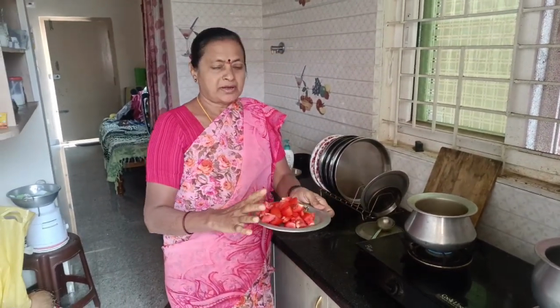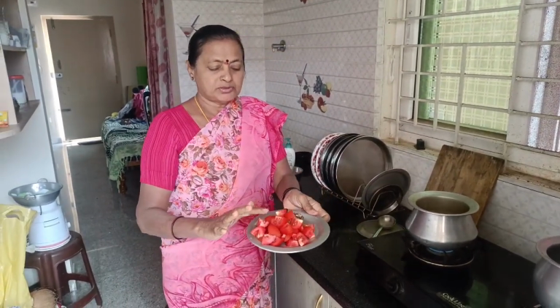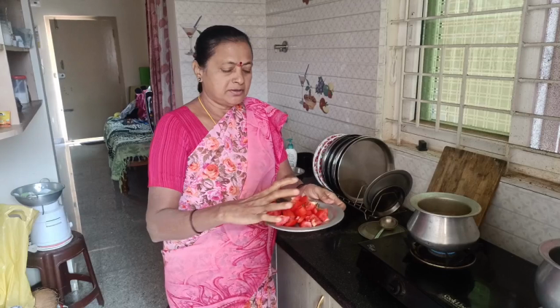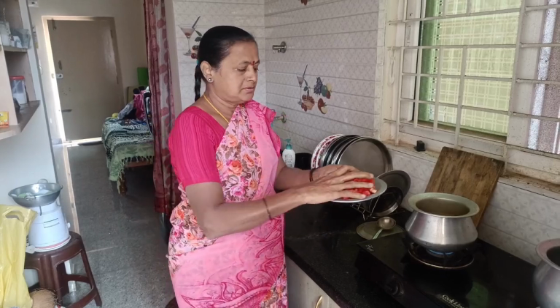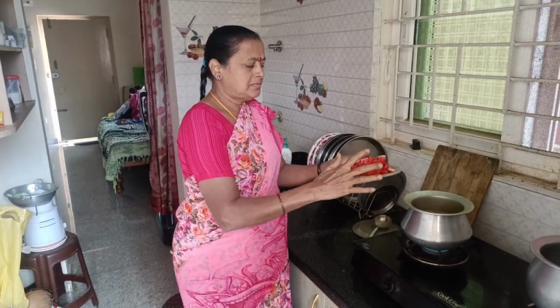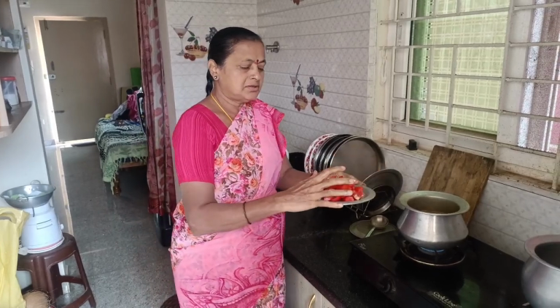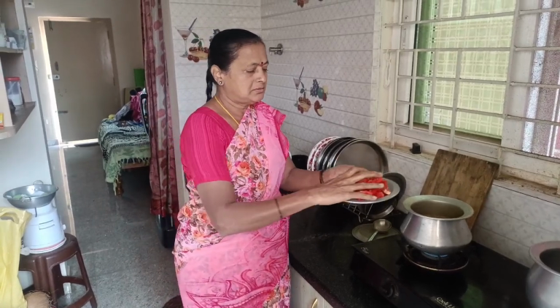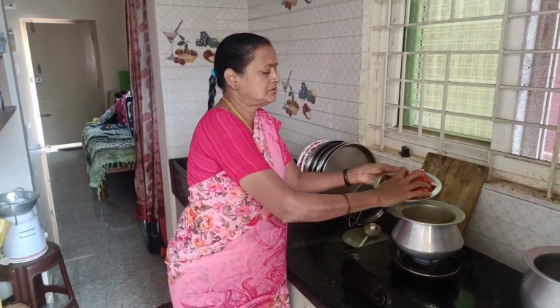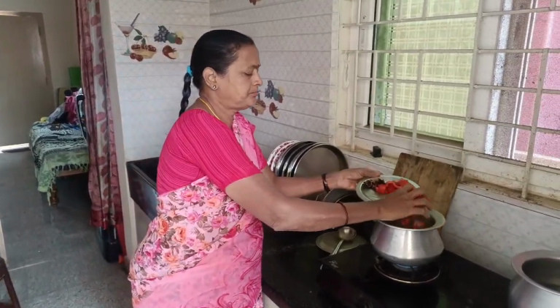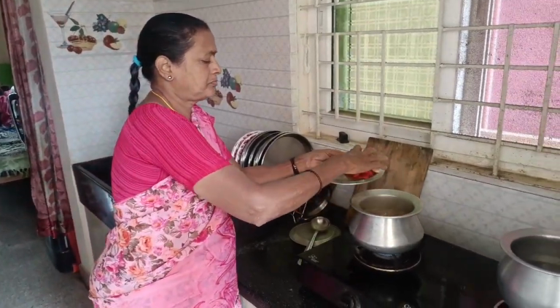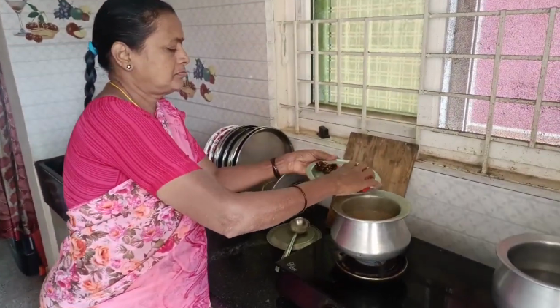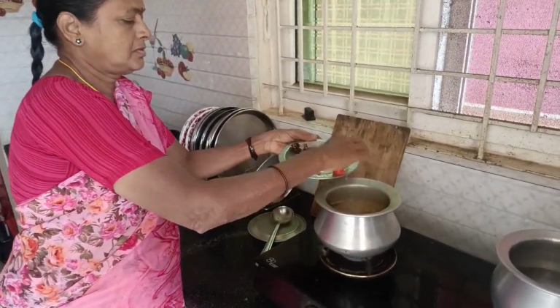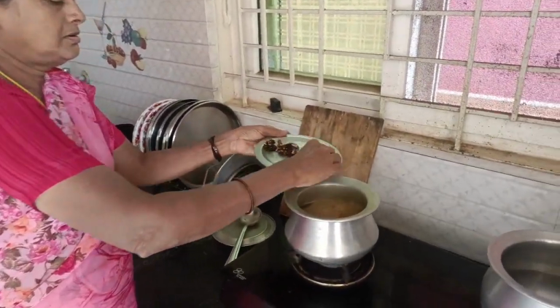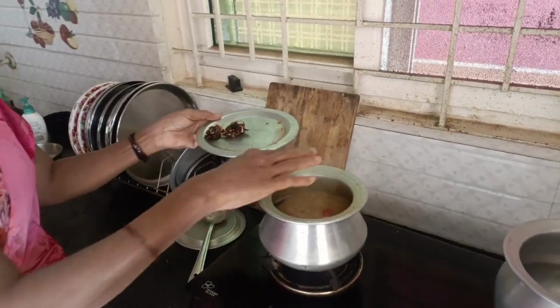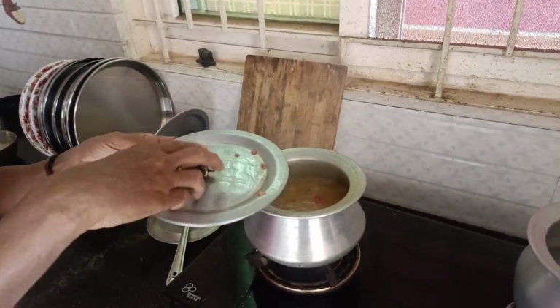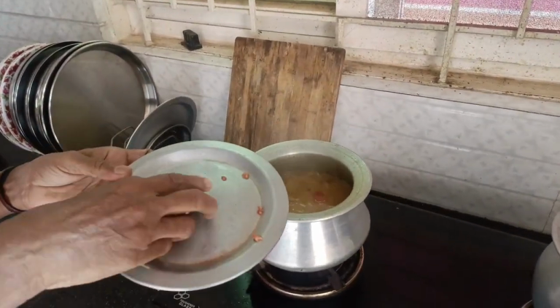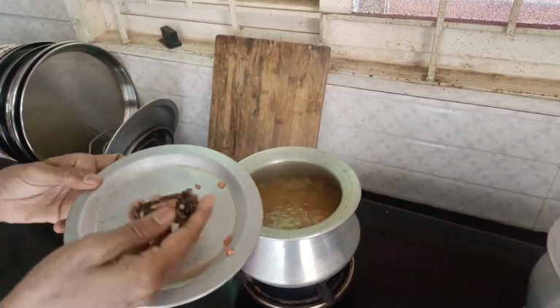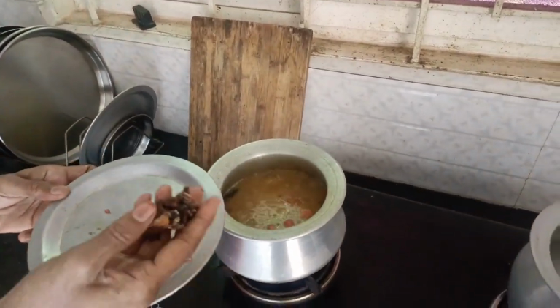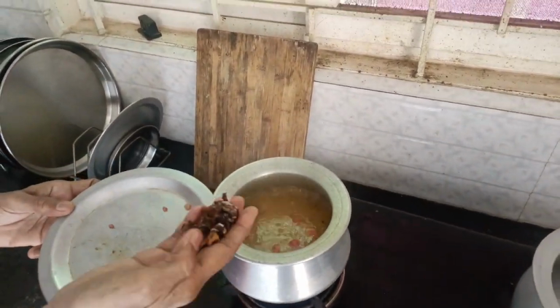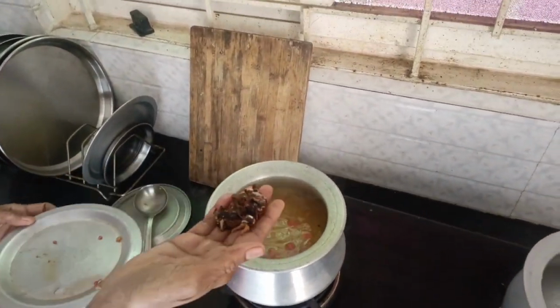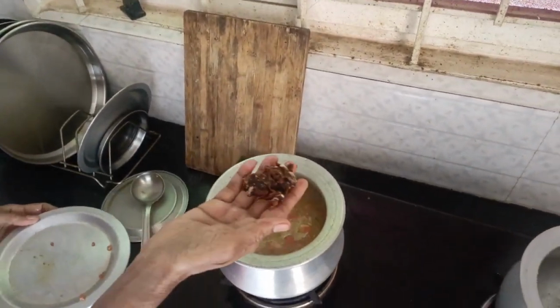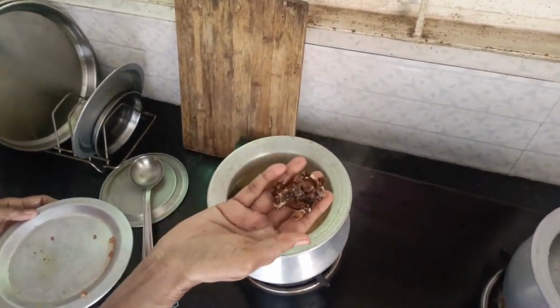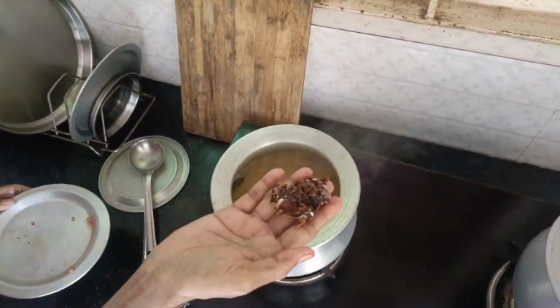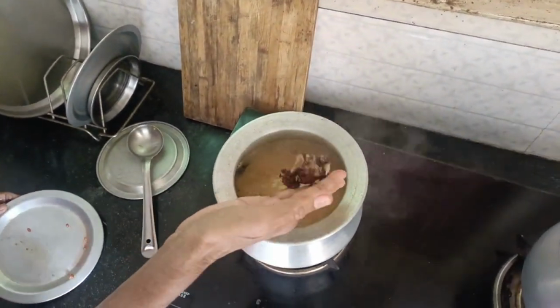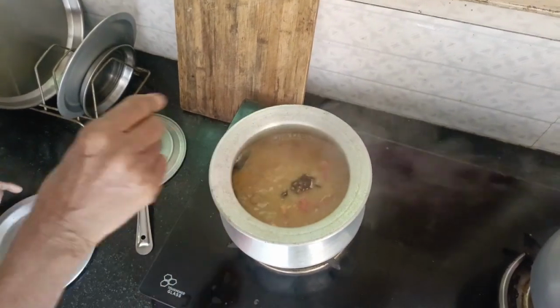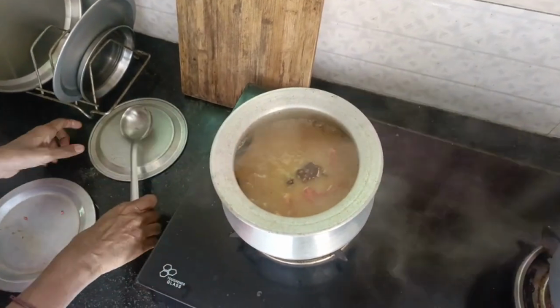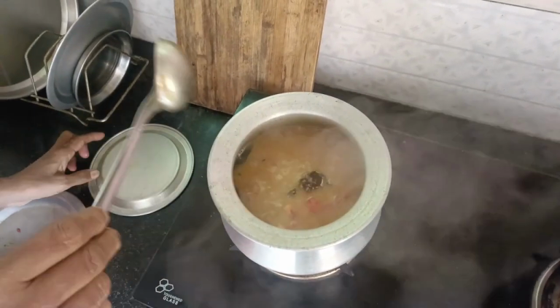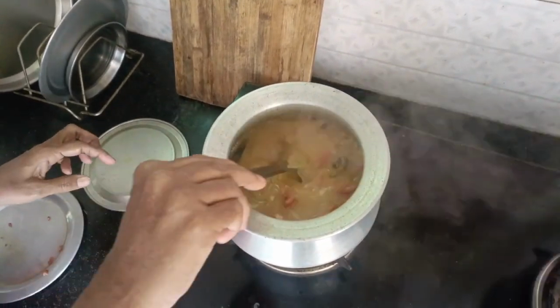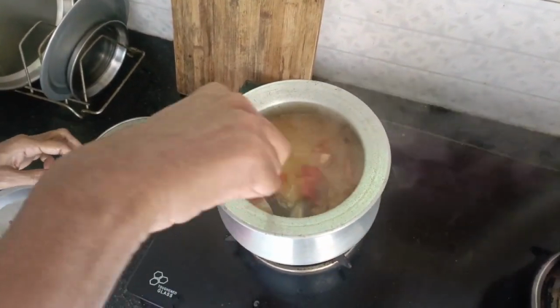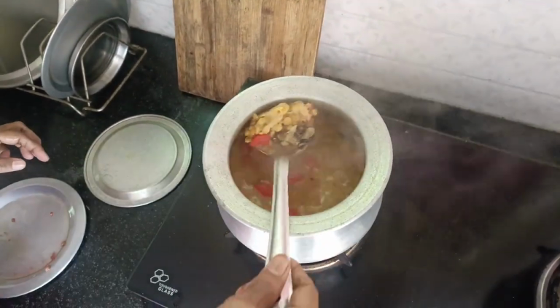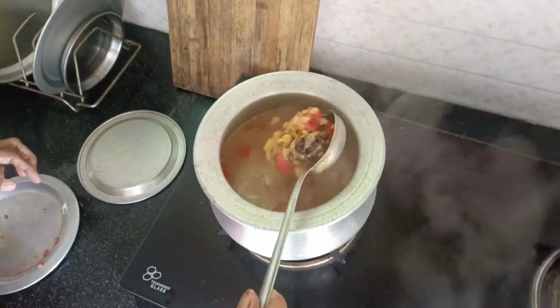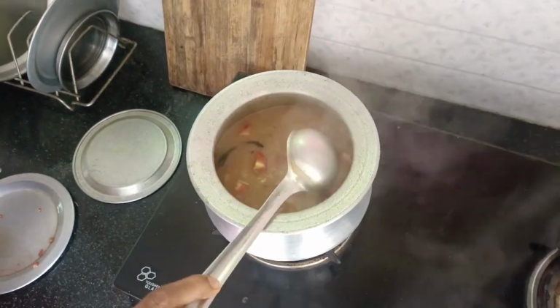Then we measure it. Then we will remove the tomatoes. The tomatoes will always be at the same time. Then we will remove the tomatoes.